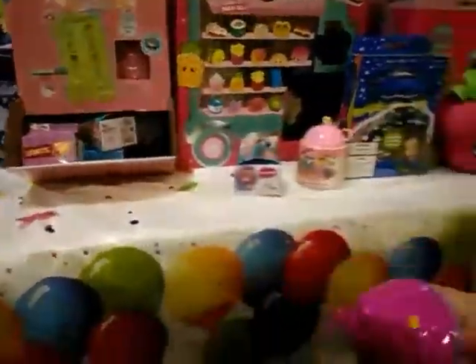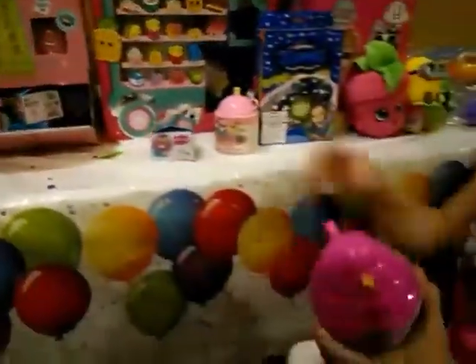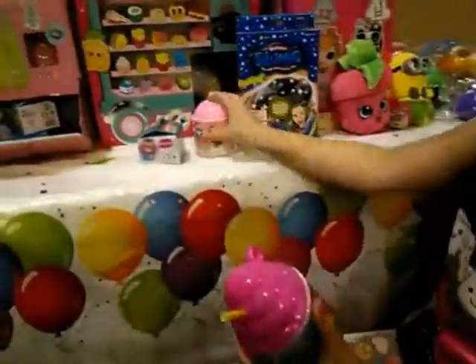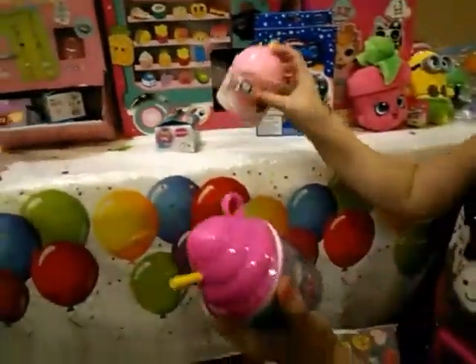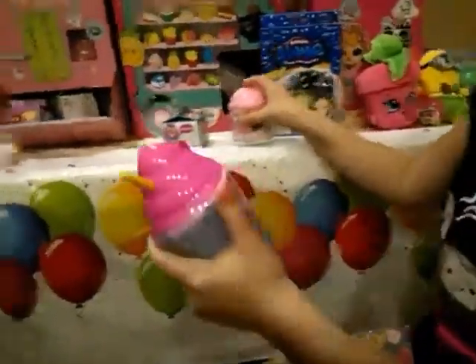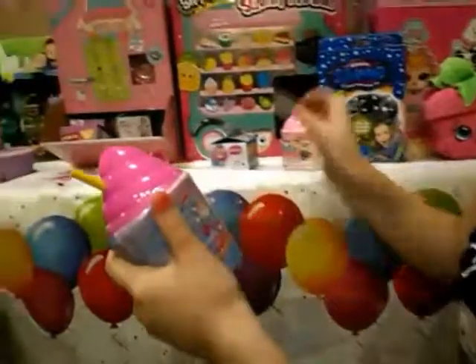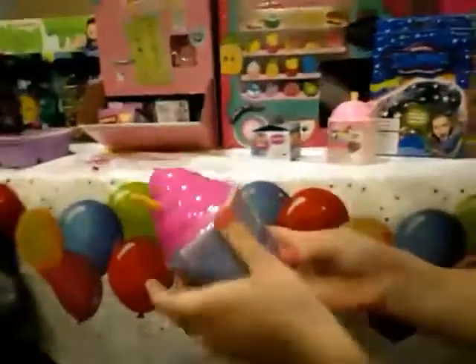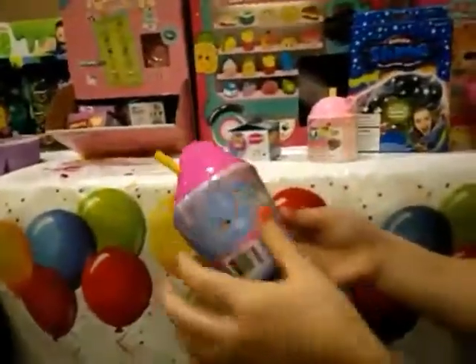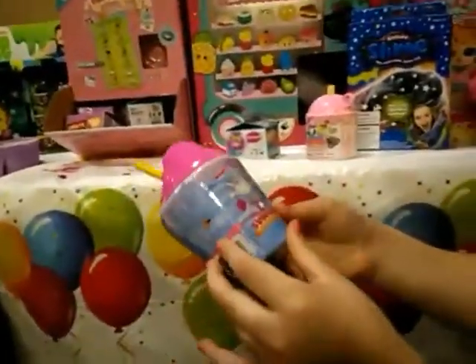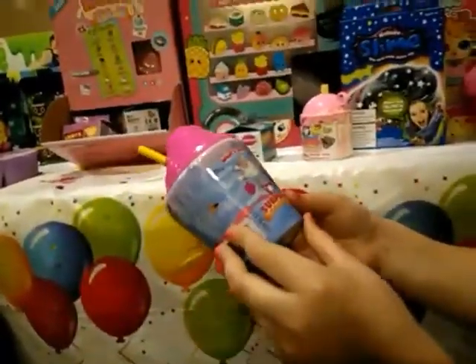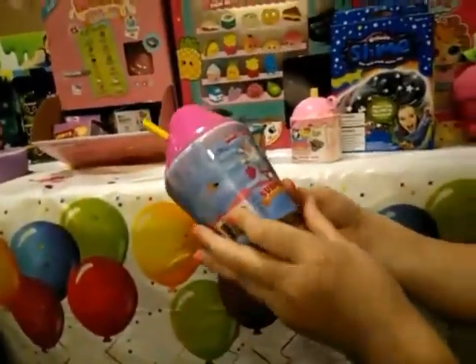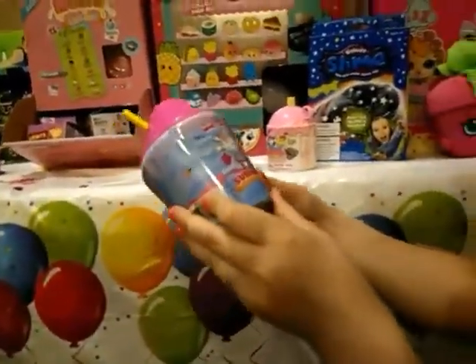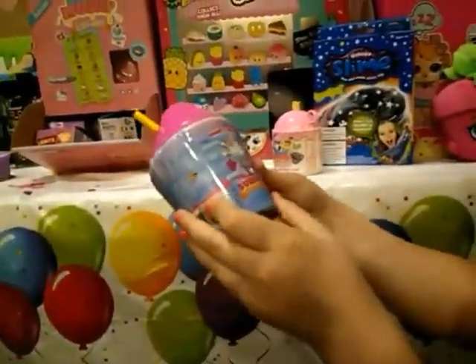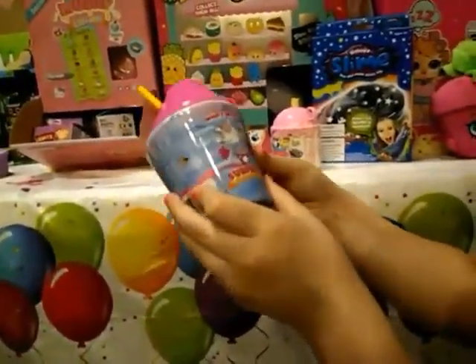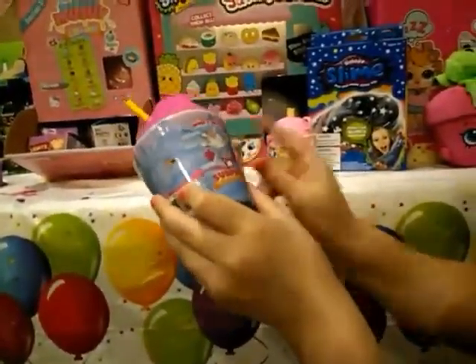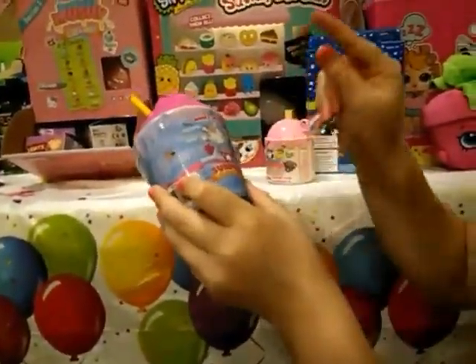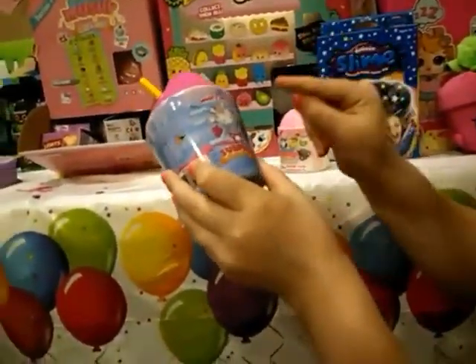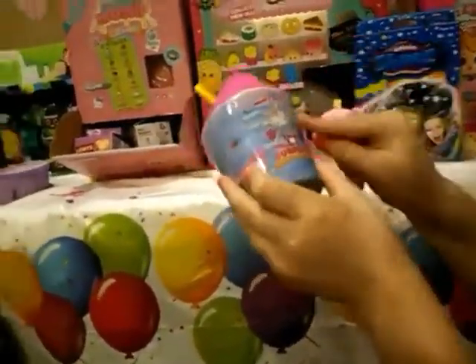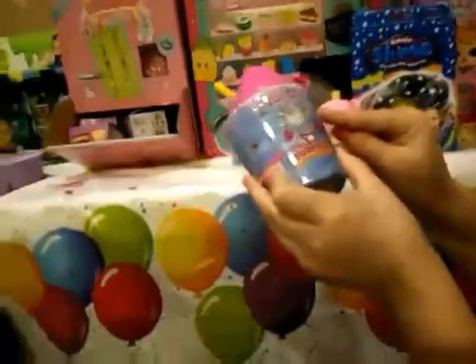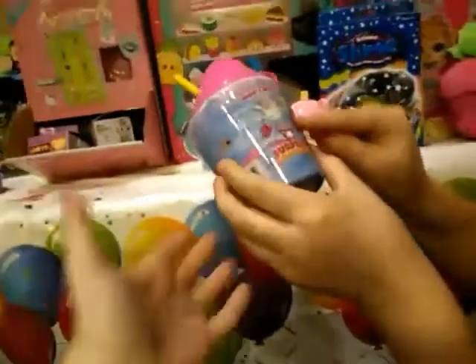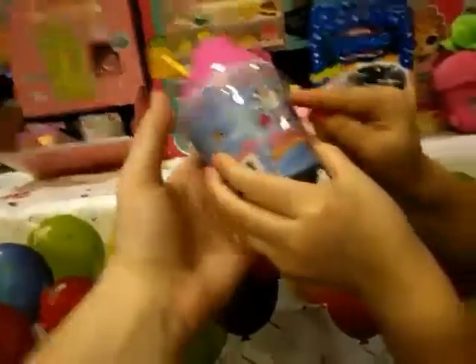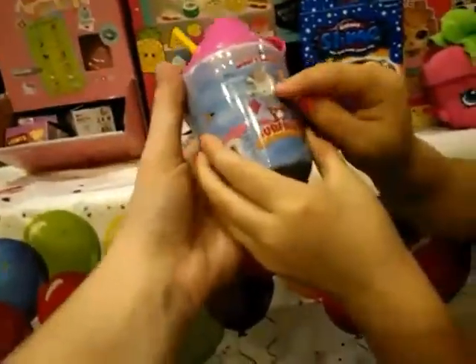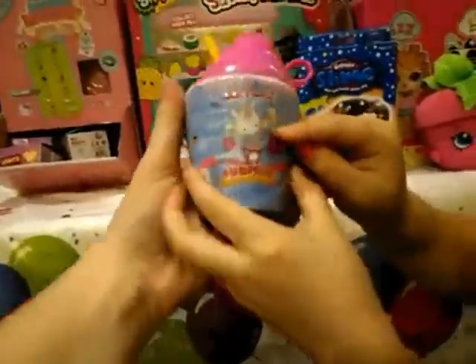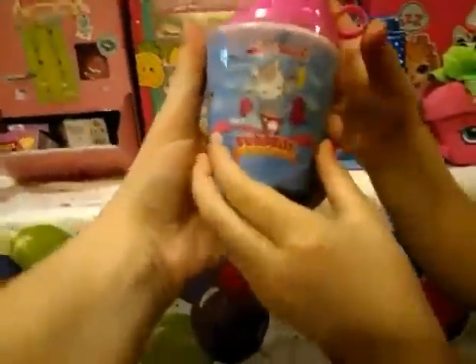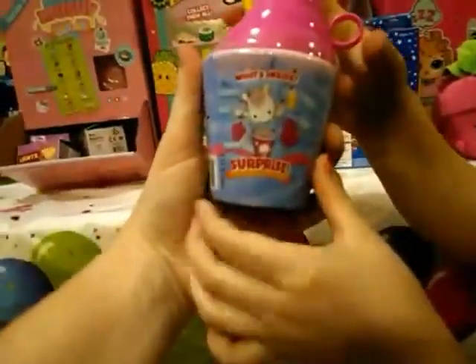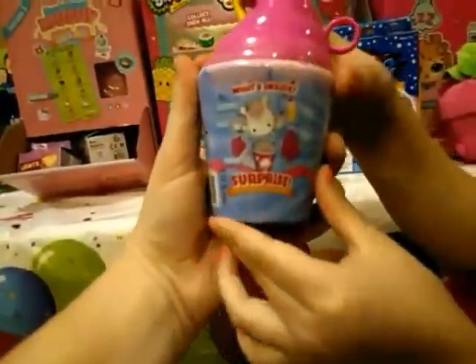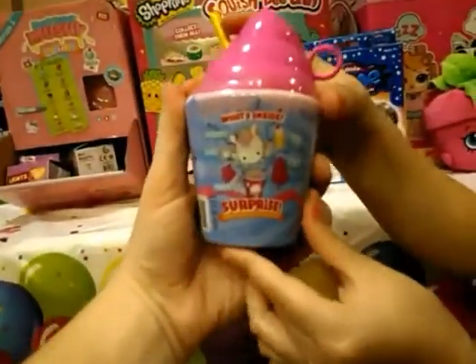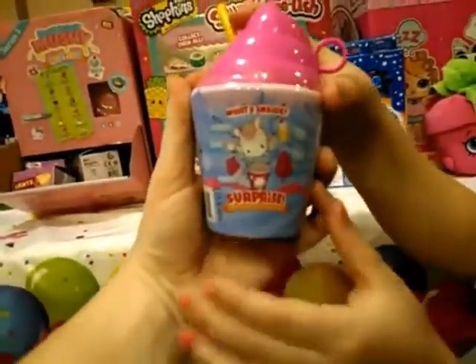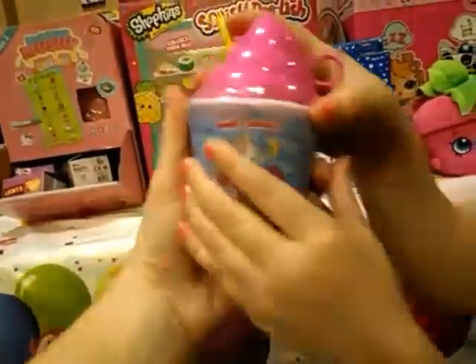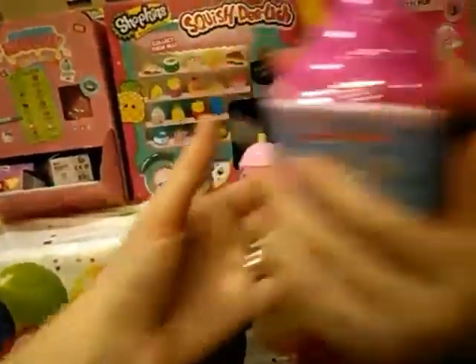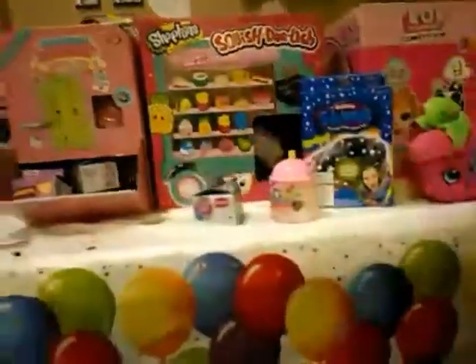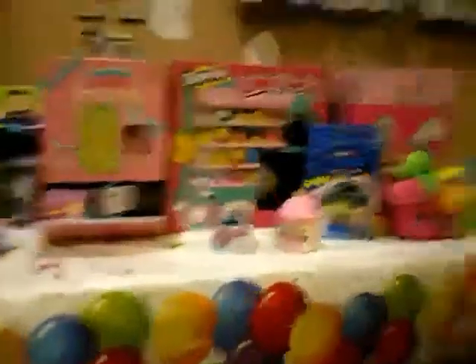Oh cool, we got another one. This one's different — this one looks like a smoothie. It's the same thing though, so it's like a mini thing and a big thing. And it comes with a kitten and a sticker. It's so cute, I'm so excited.